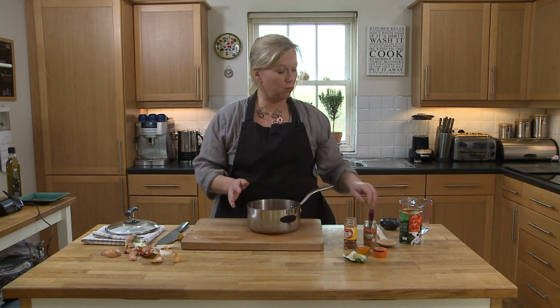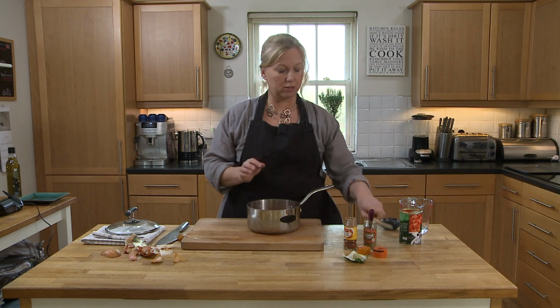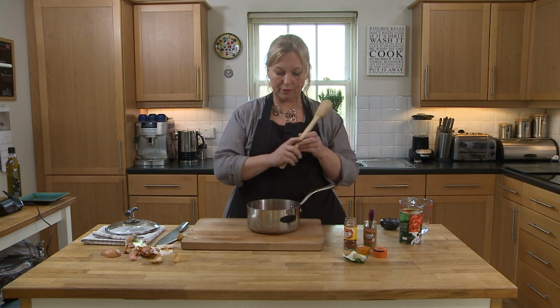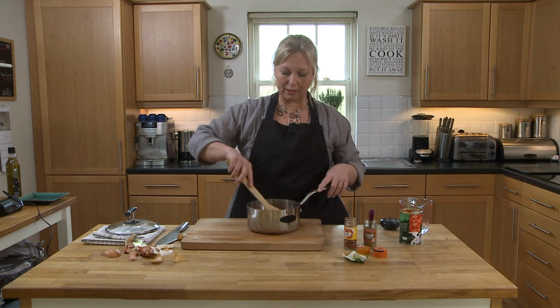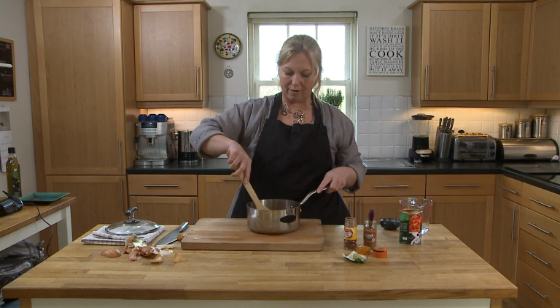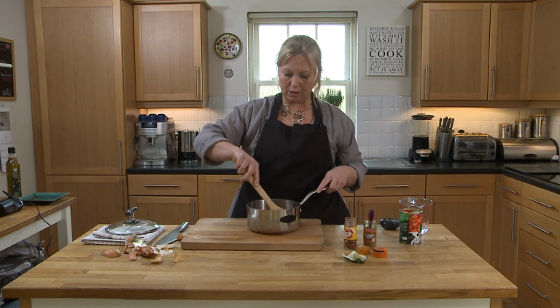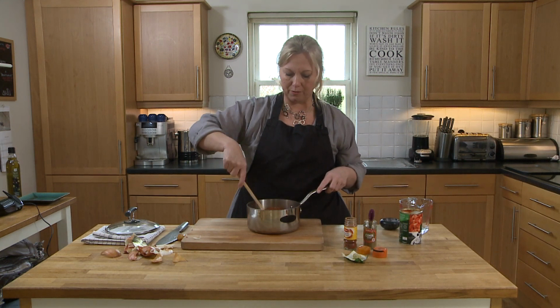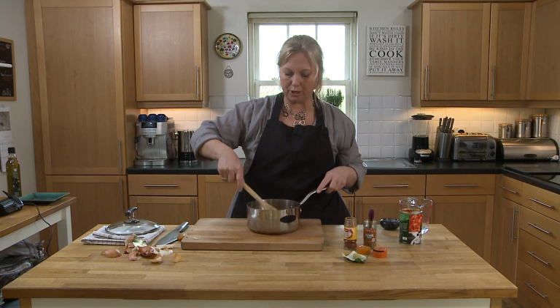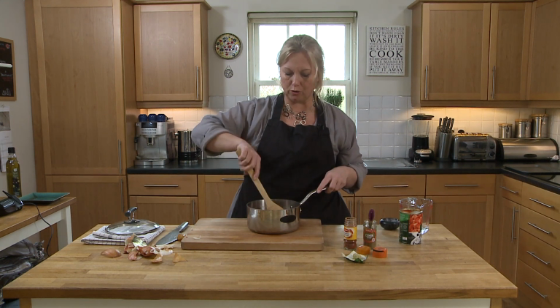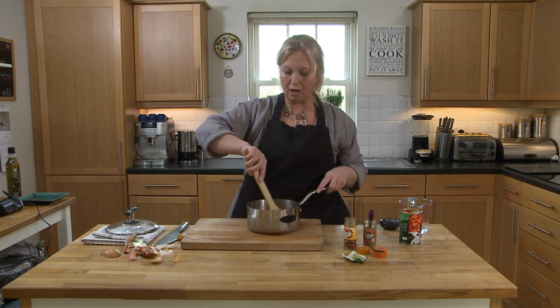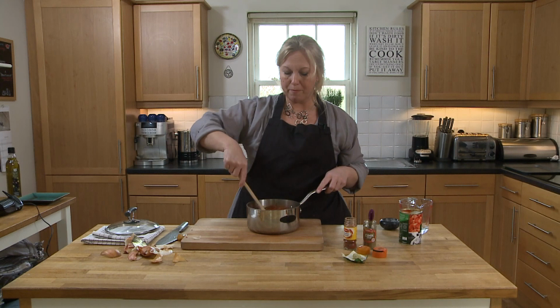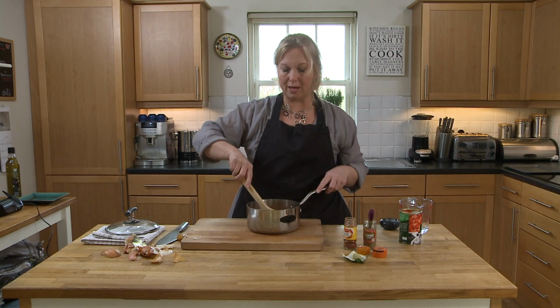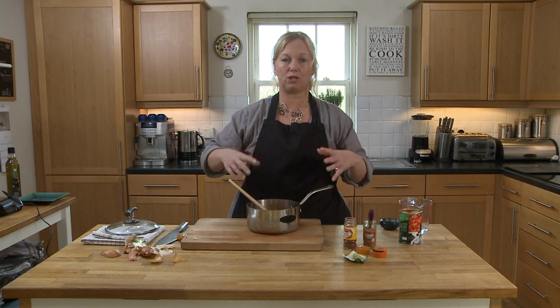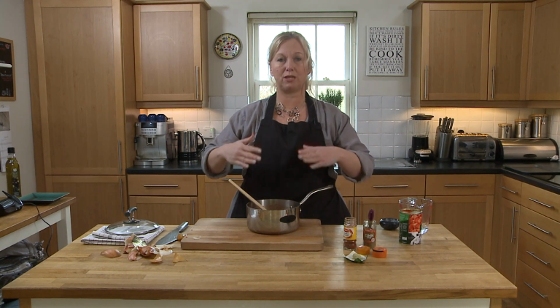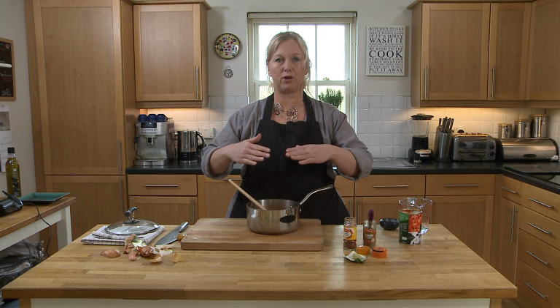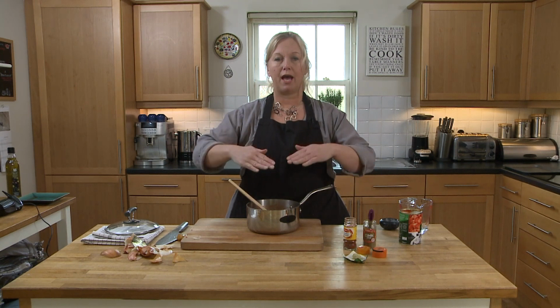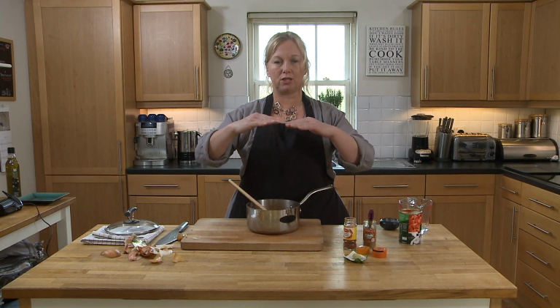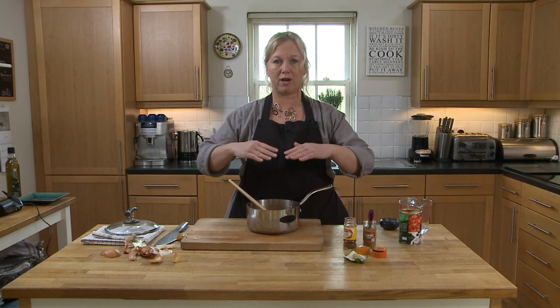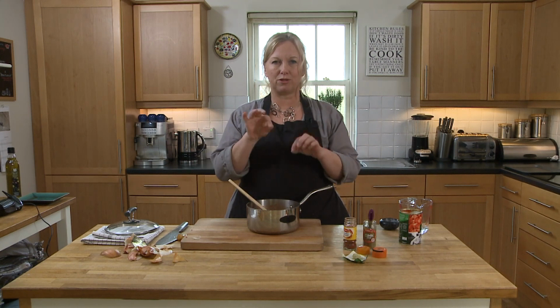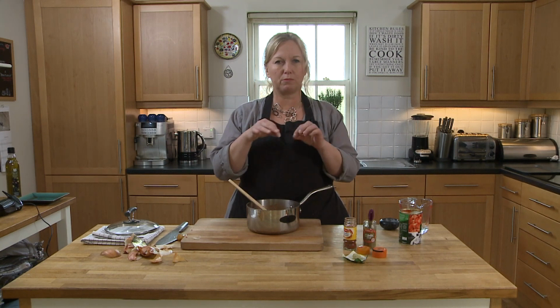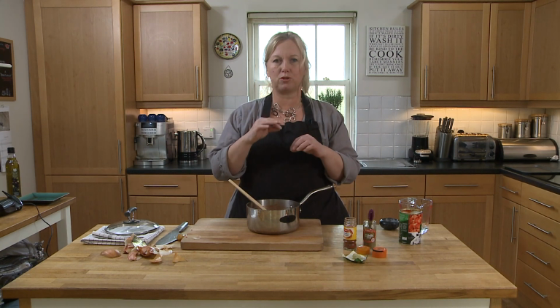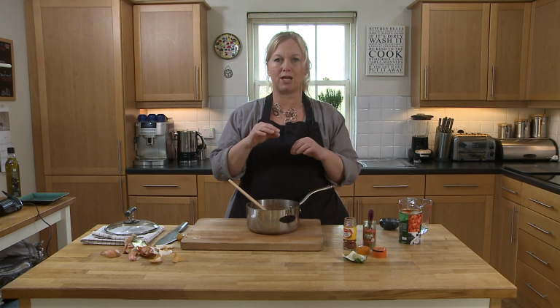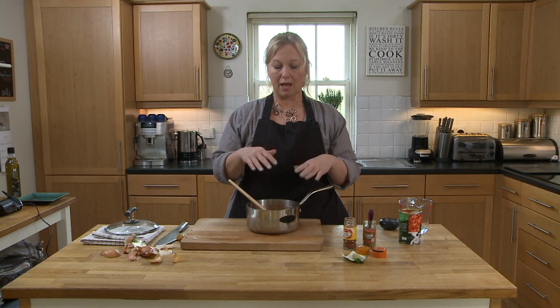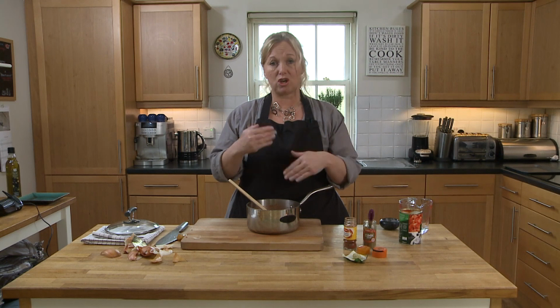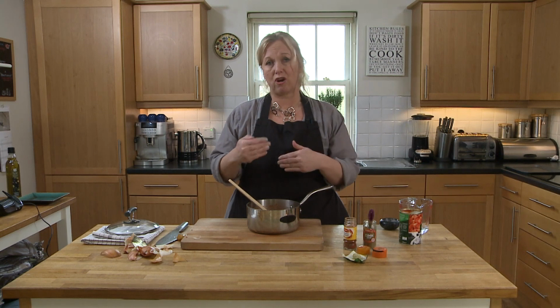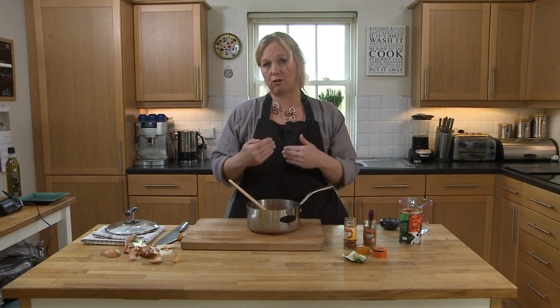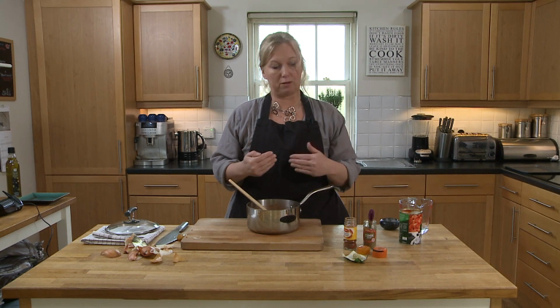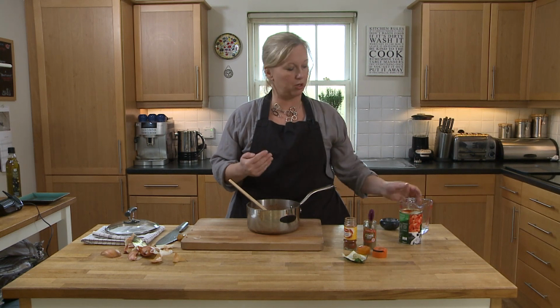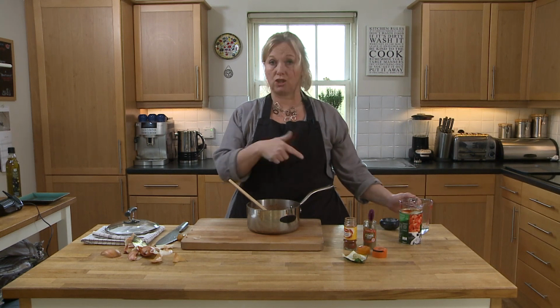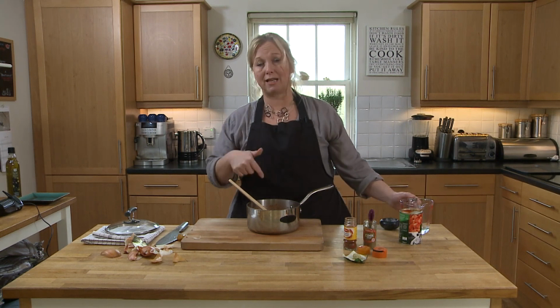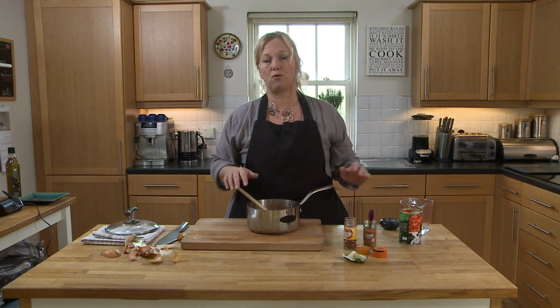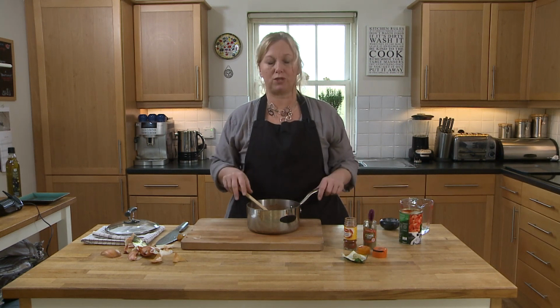So what we're going to do now is give it a little stir around, and then we're going to put it on the cooker for about ten minutes. We'll bring it to the boil and then turn it right down so it just bubbles away gently. If it starts to dry out or thicken up too much, just add a little bit more water.